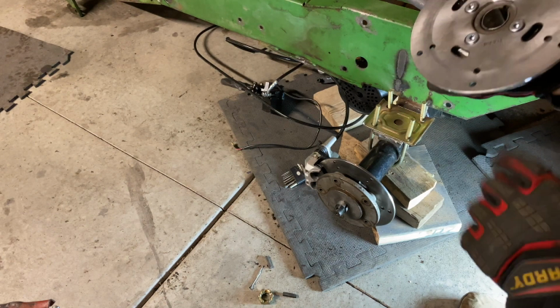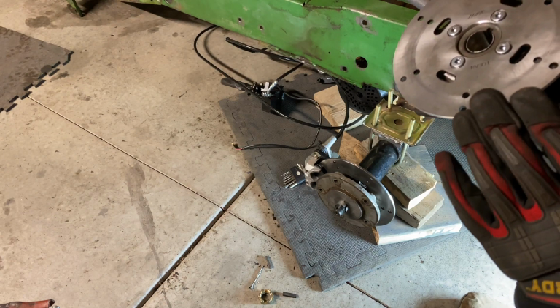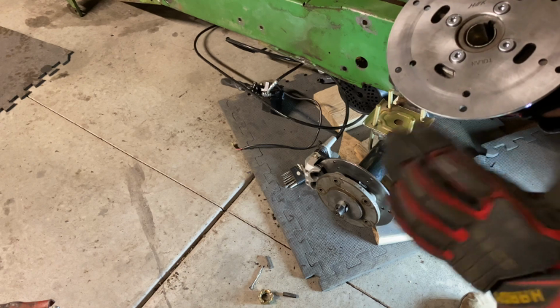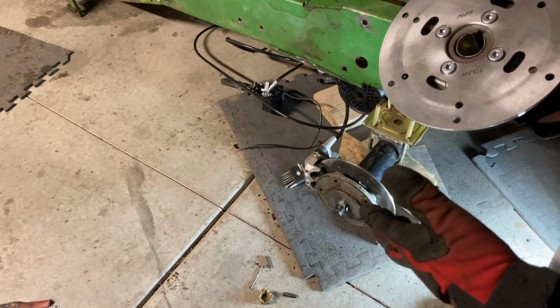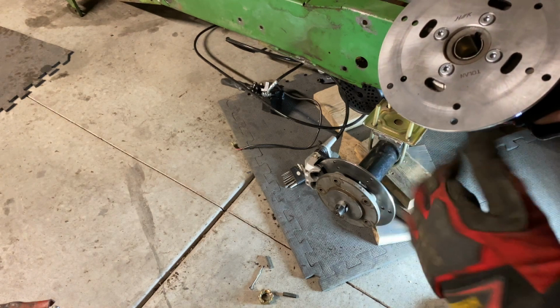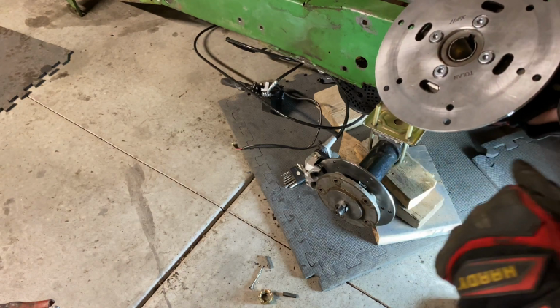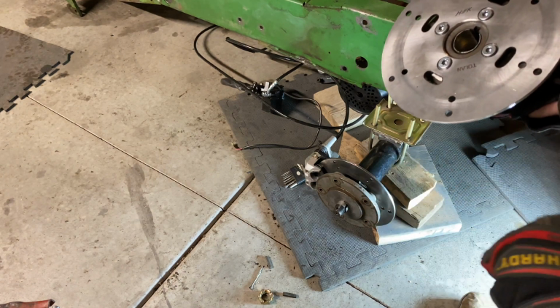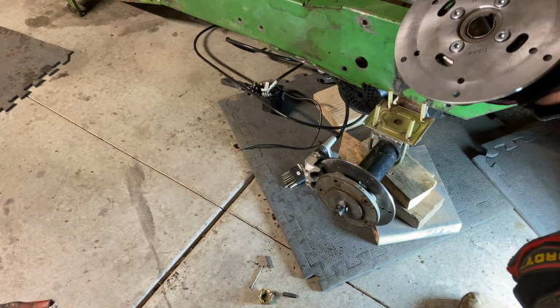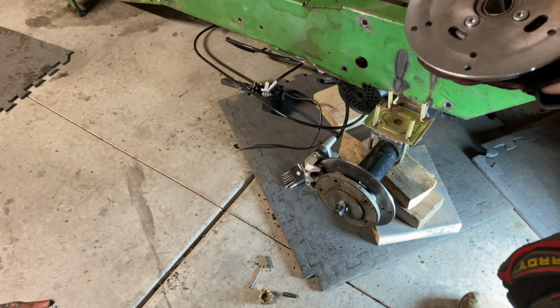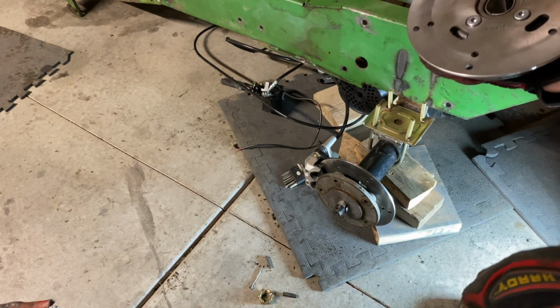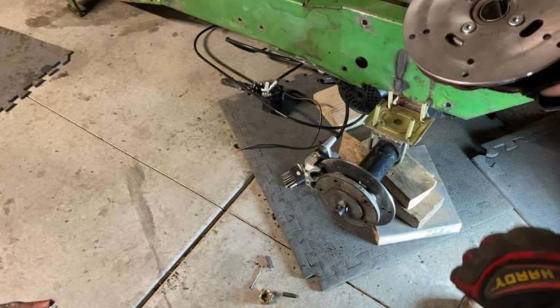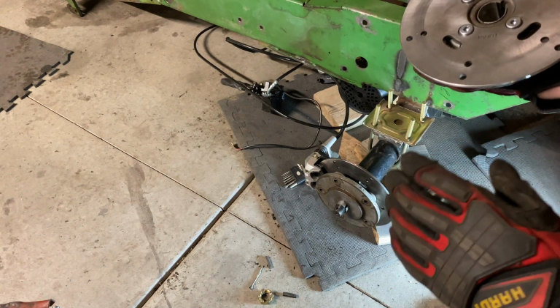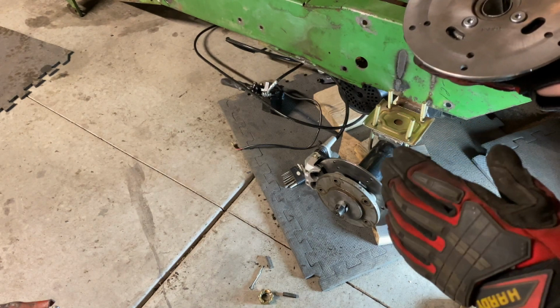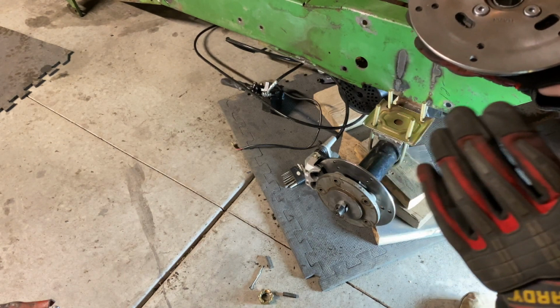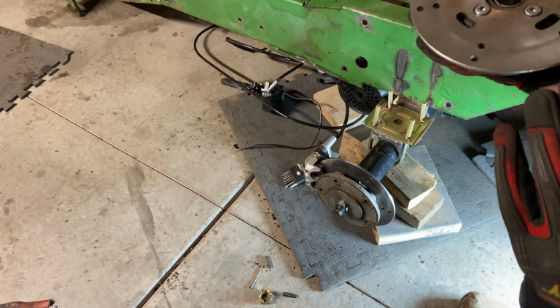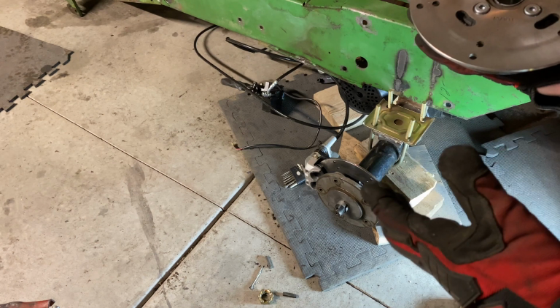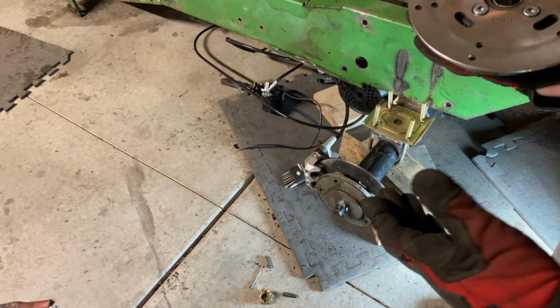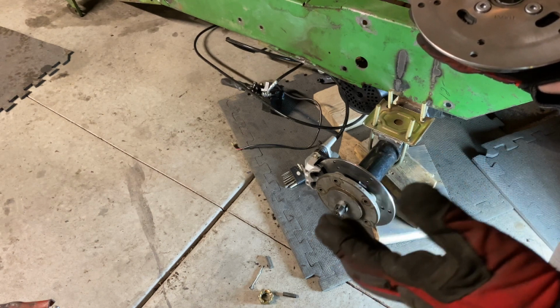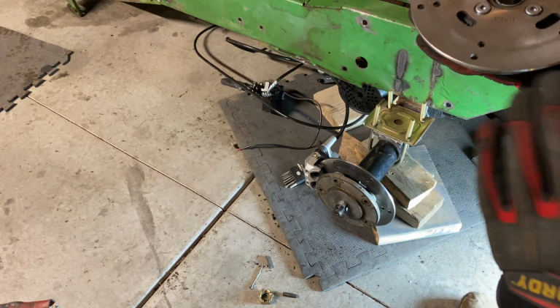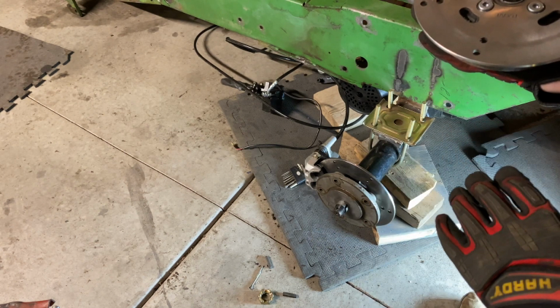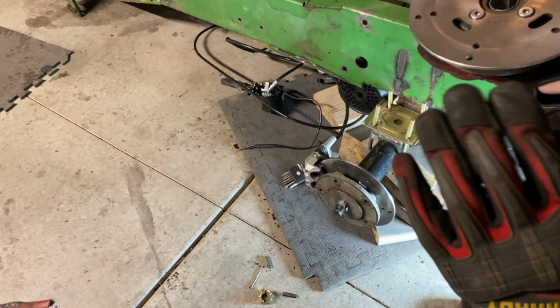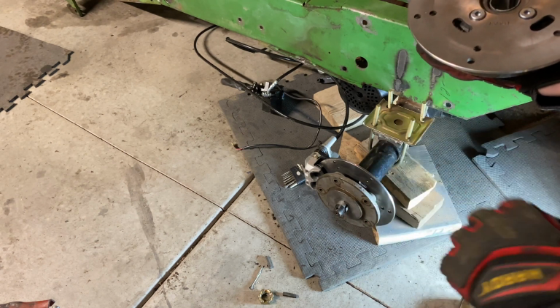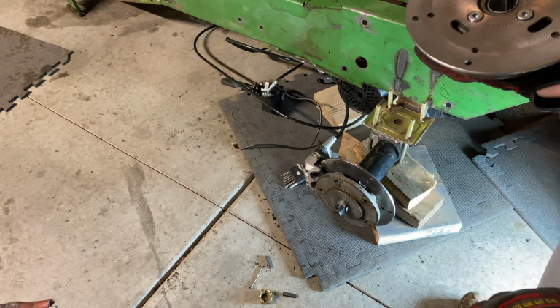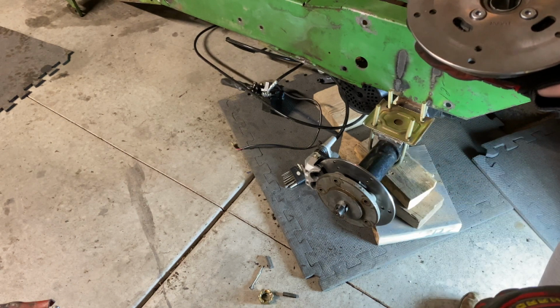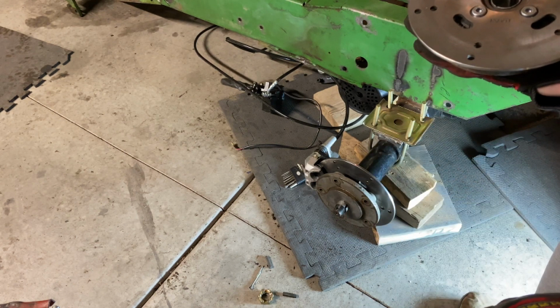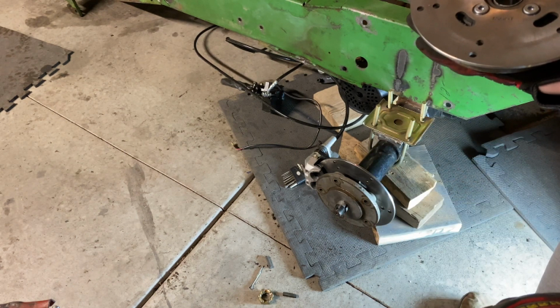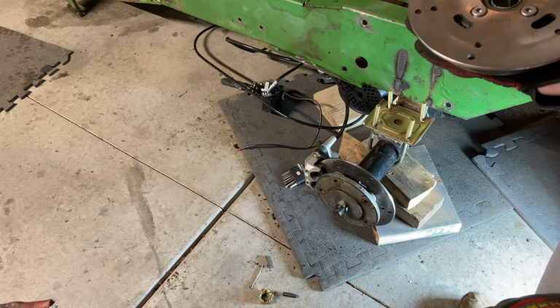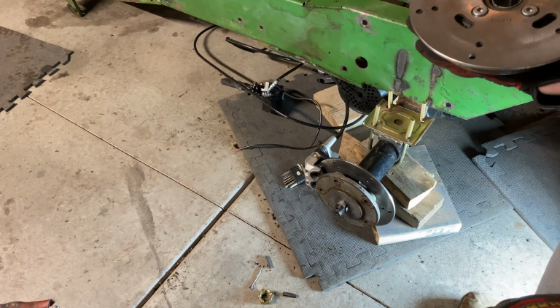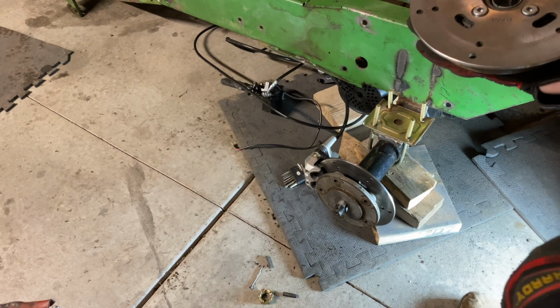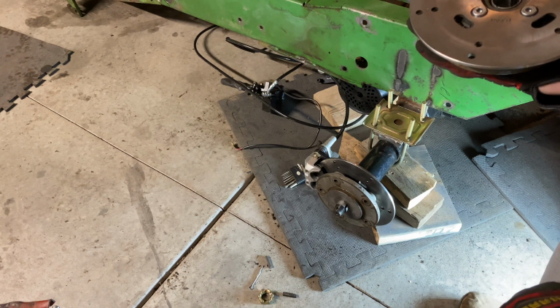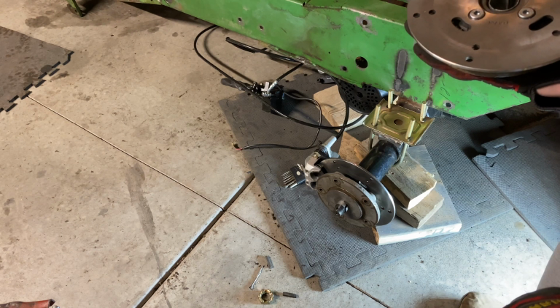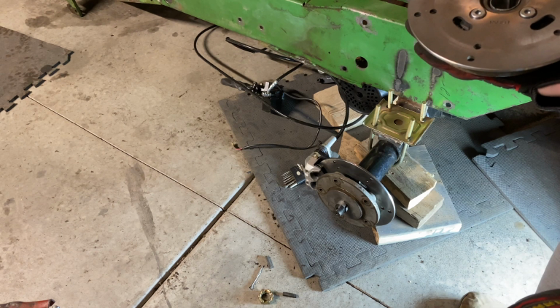This was probably one of the biggest issues I had — figuring out the rotors and the hubs — because I had four-lug compared to five-lug. I'm really happy that I was able to get these rotors figured out on this axle. We'll see if it actually works.